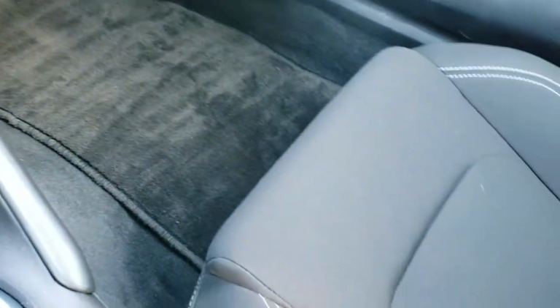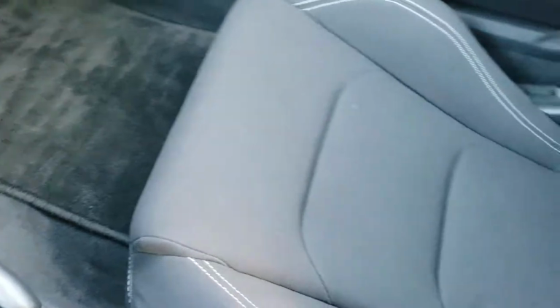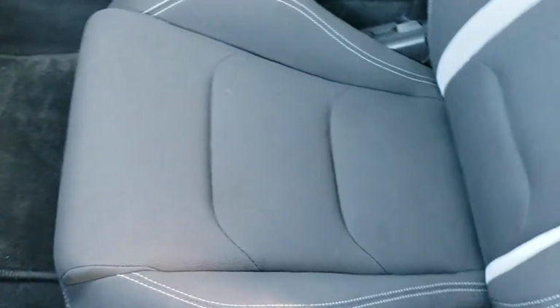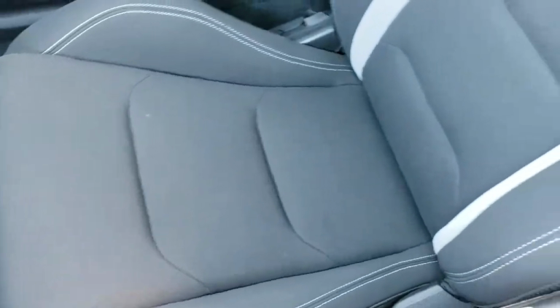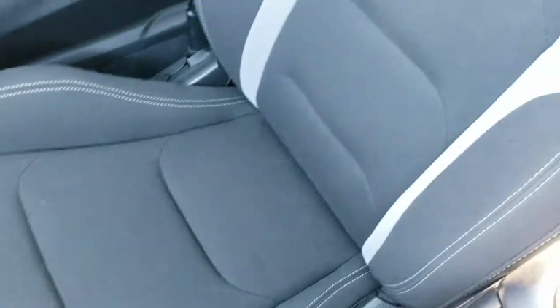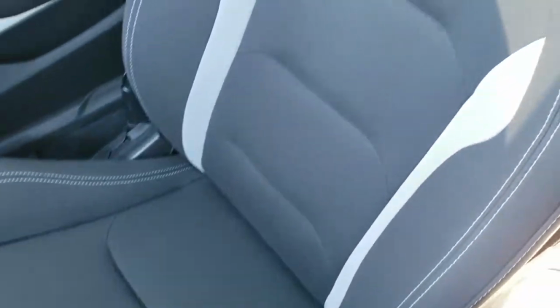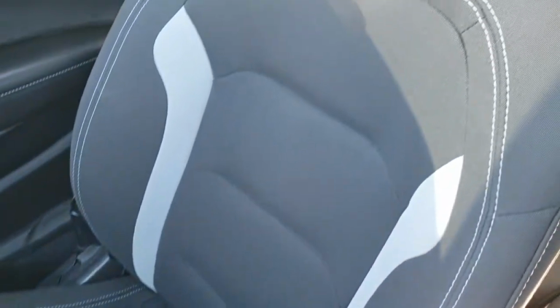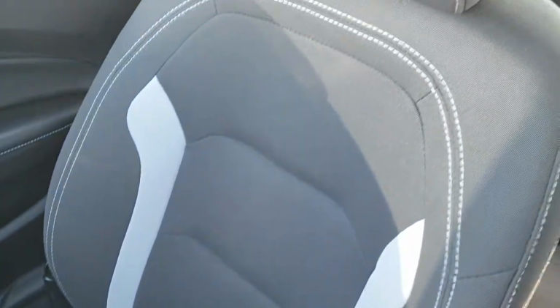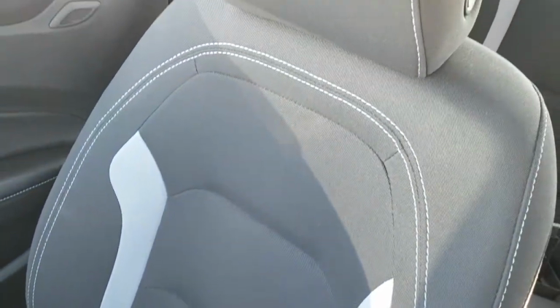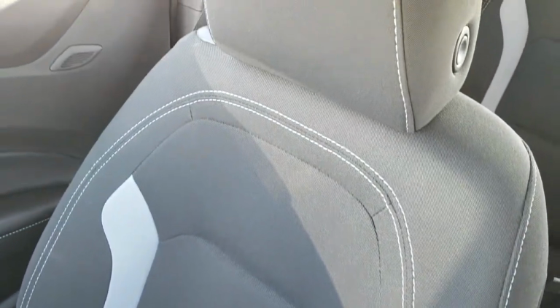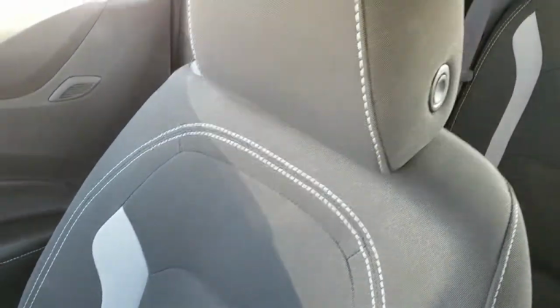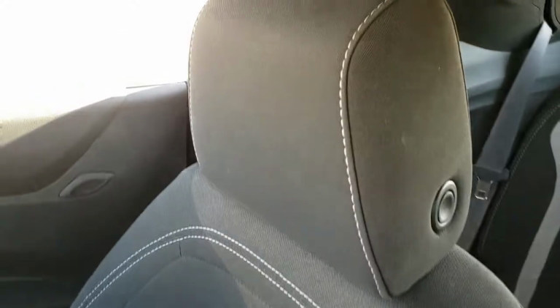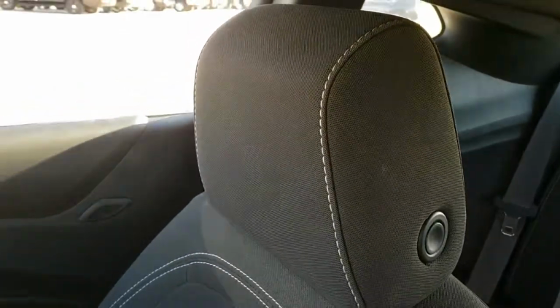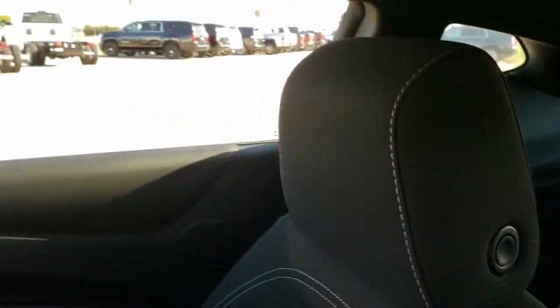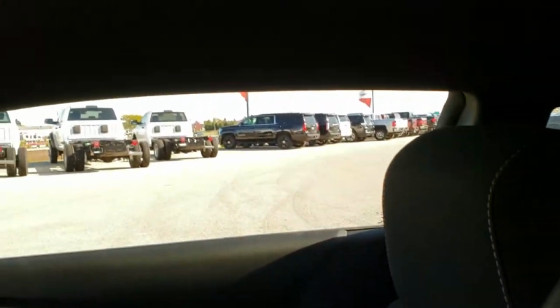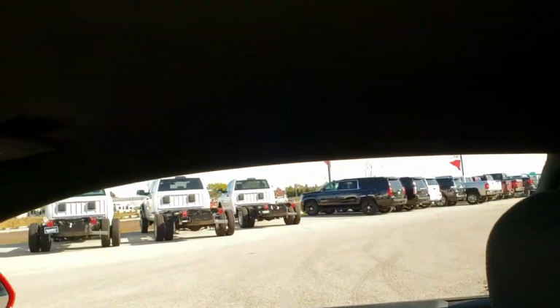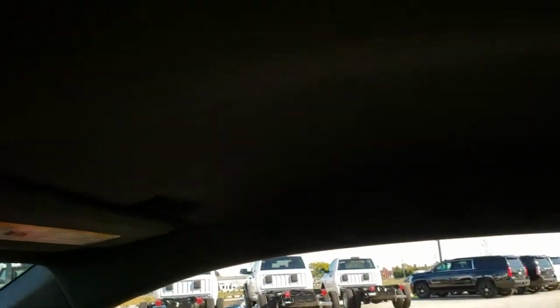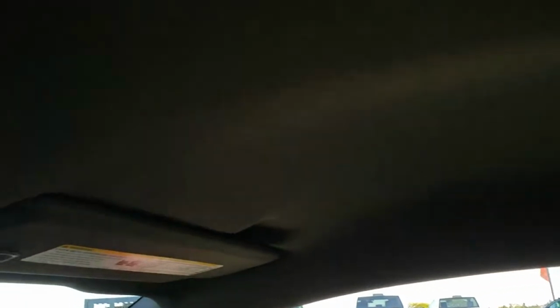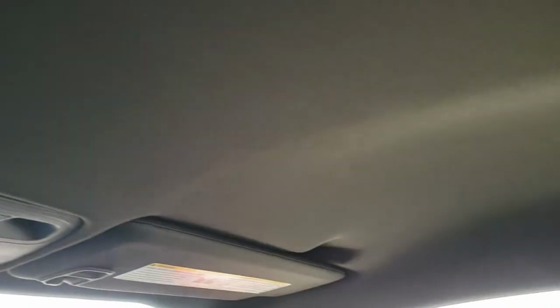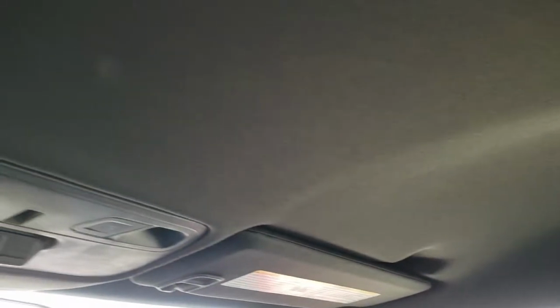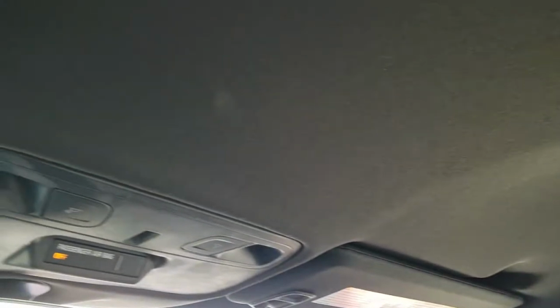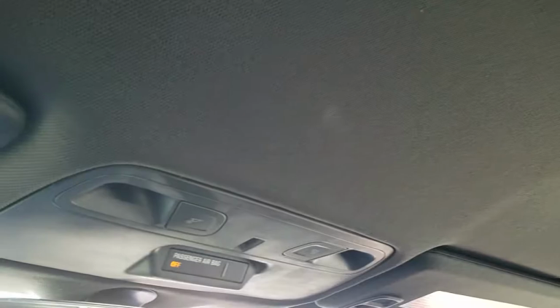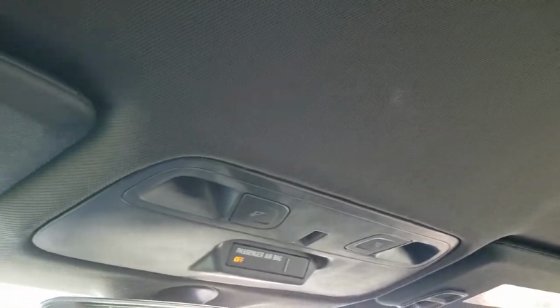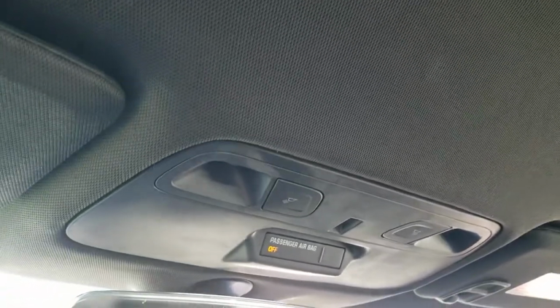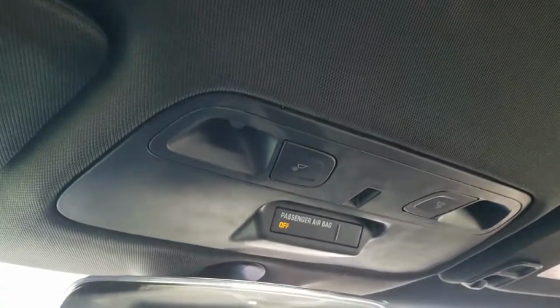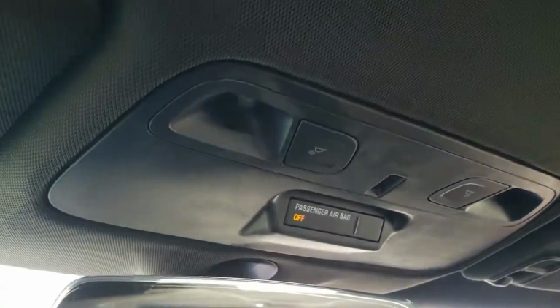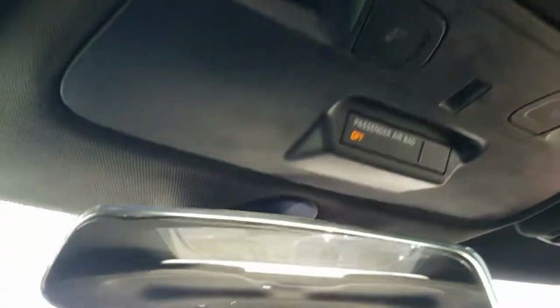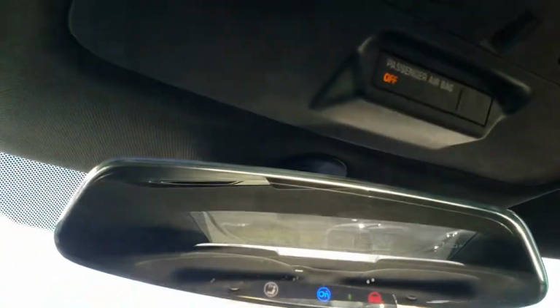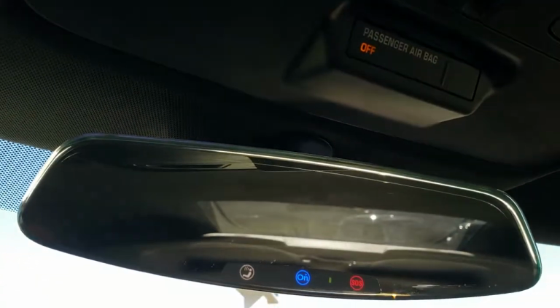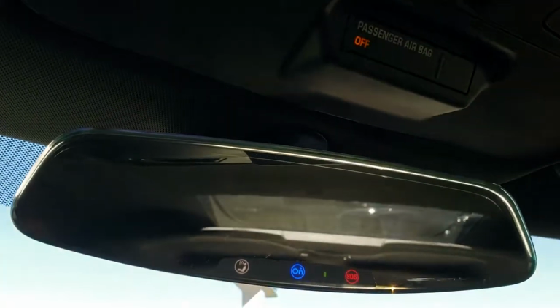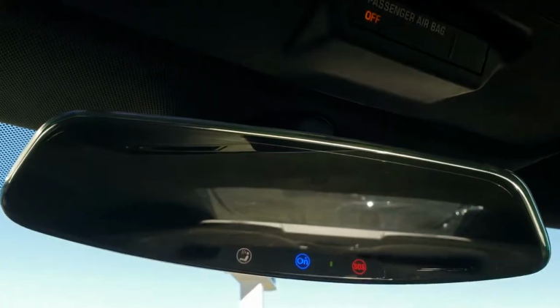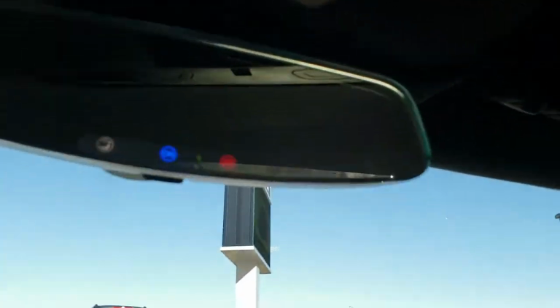The passenger side seat and floor mat are in excellent condition — really a good looking two-tone gray and black seat. The headliner is nice and clean with no rips or tears, and you do get map lights up there as well as OnStar capabilities in the rear view mirror.